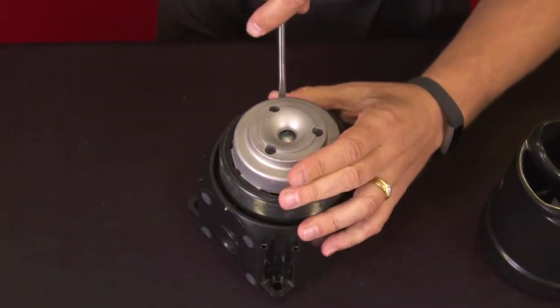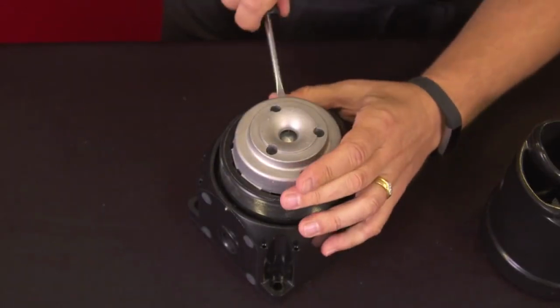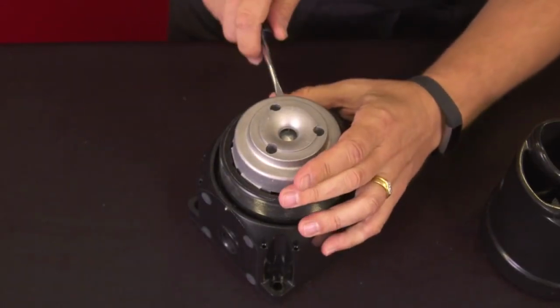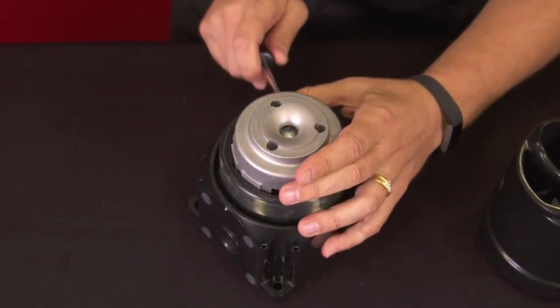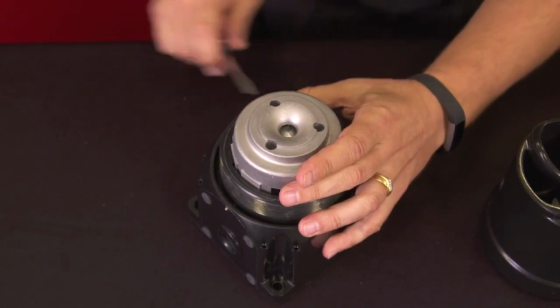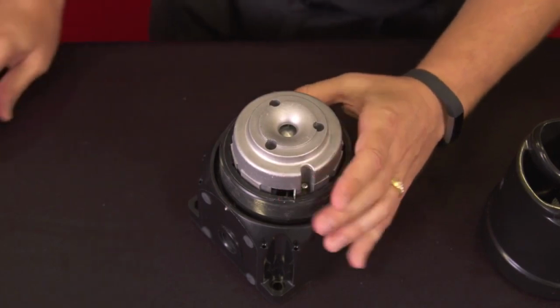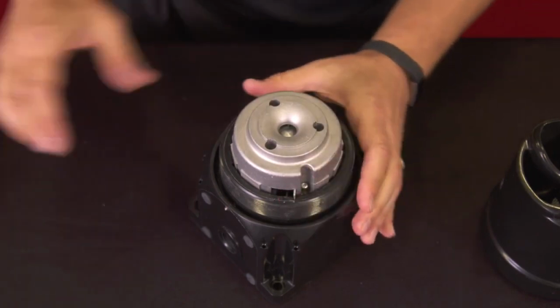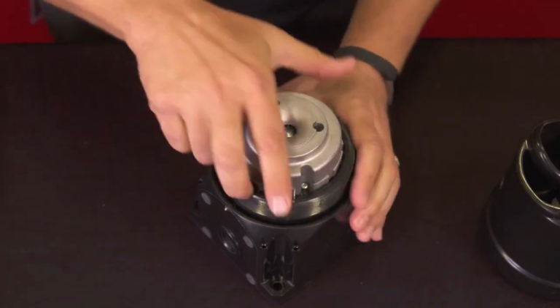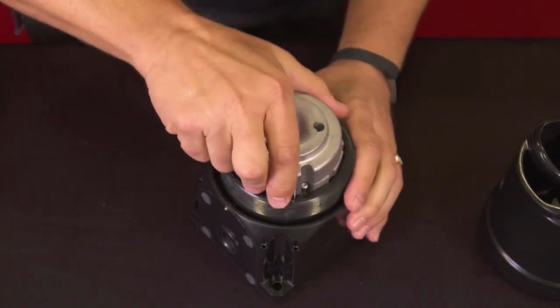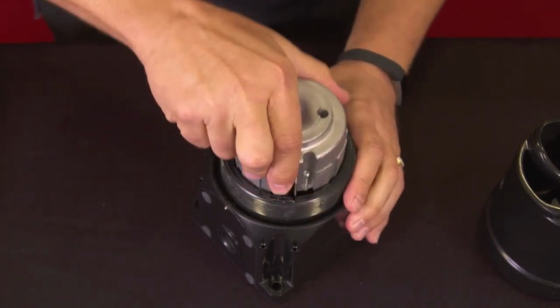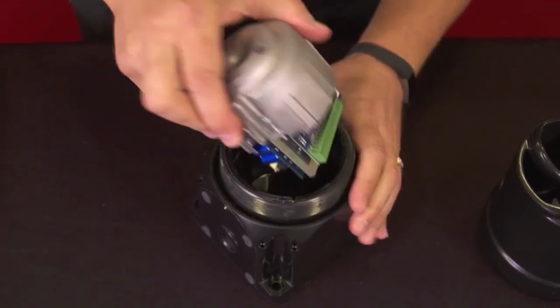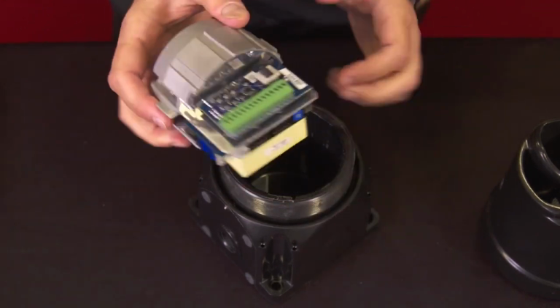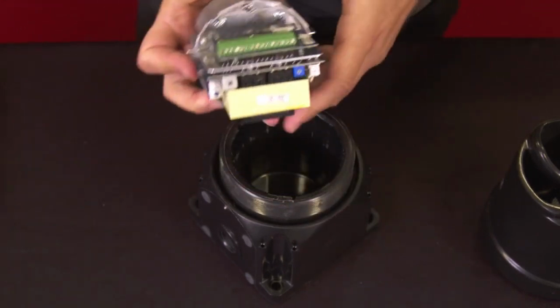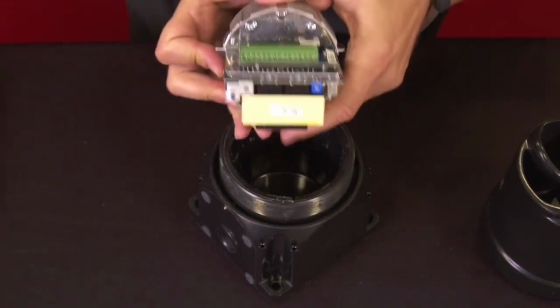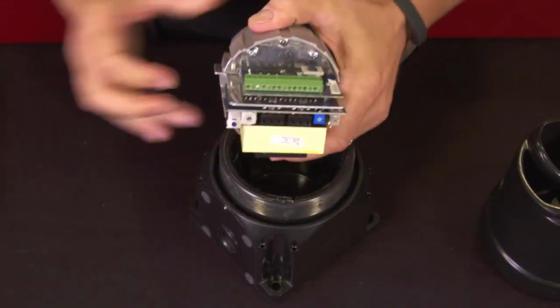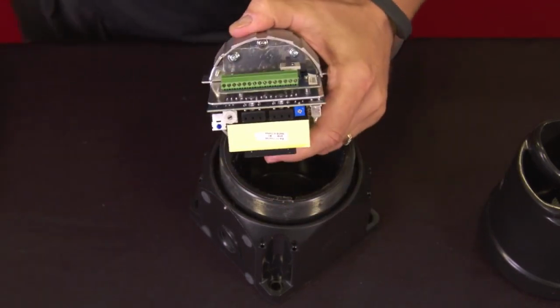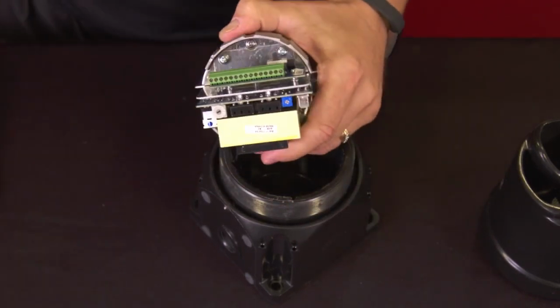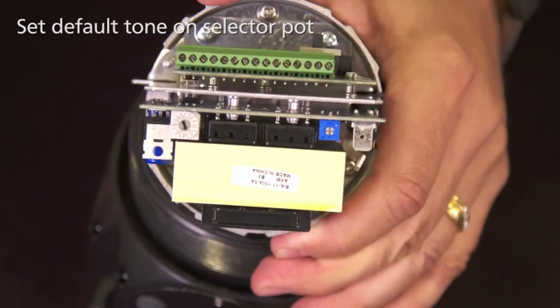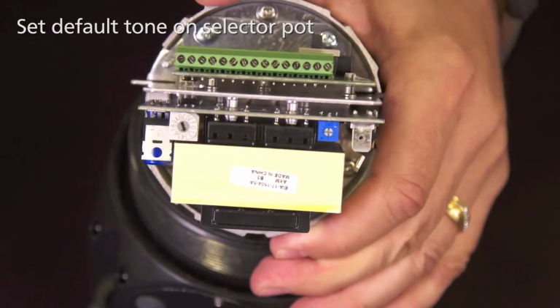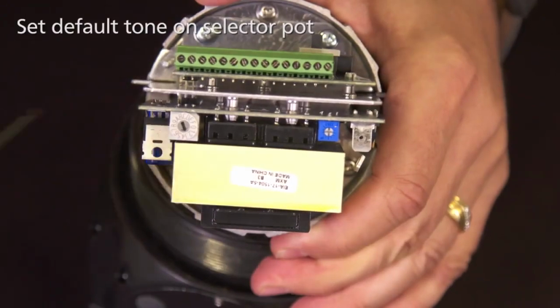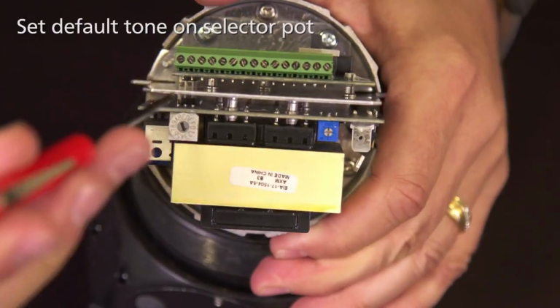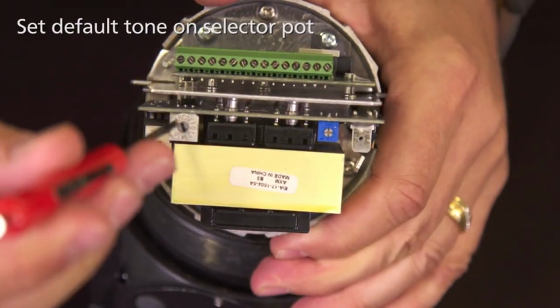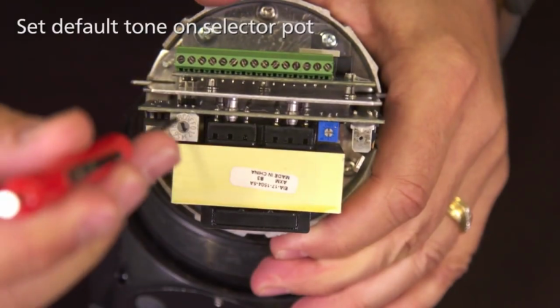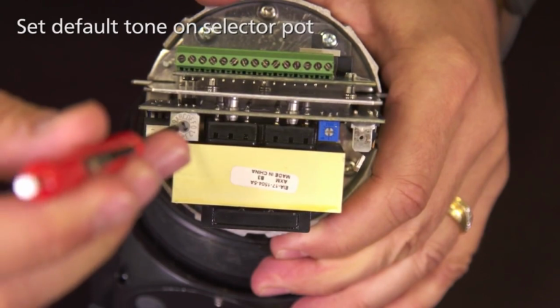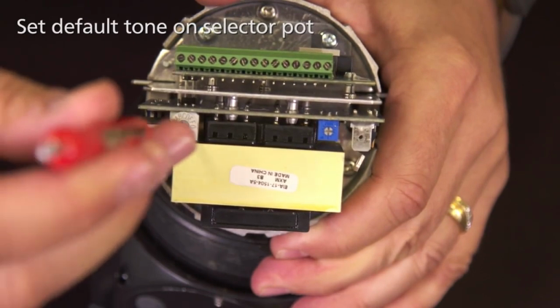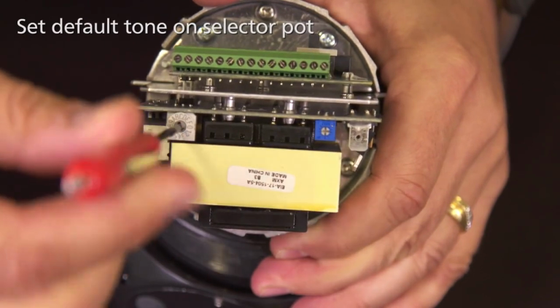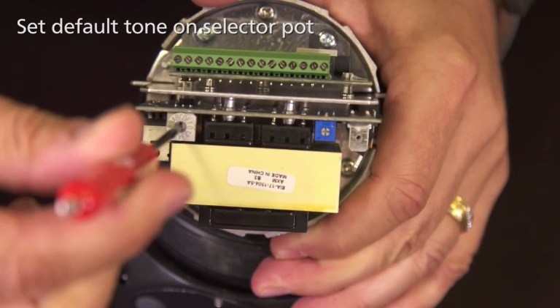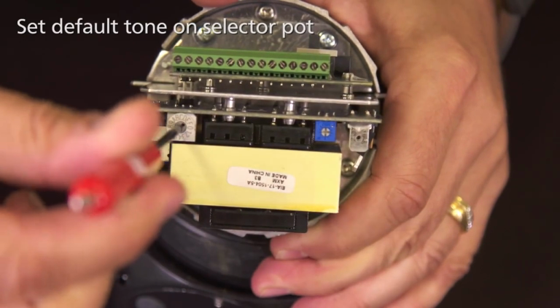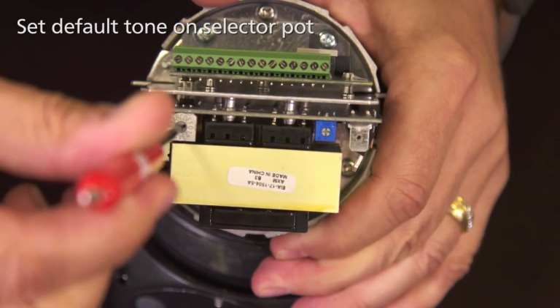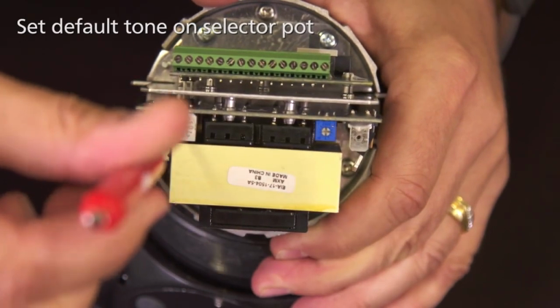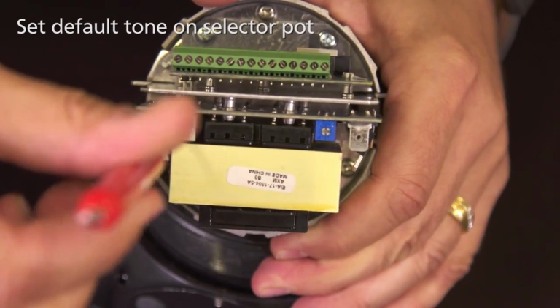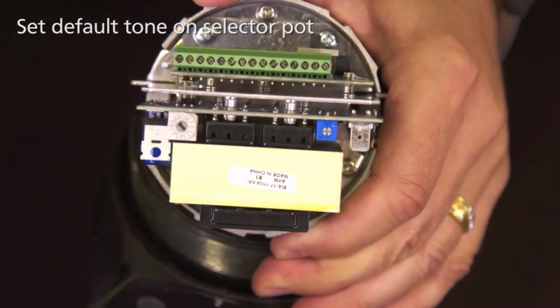The Global Series Sounder offers two ways to activate the tones. The first way is to simply adjust the default tone that you want — 1 through 15 on the selector pot.